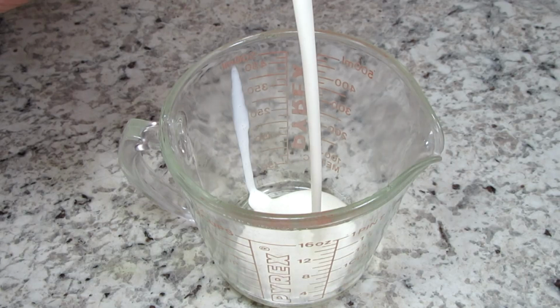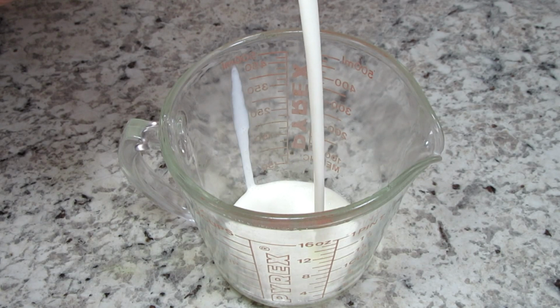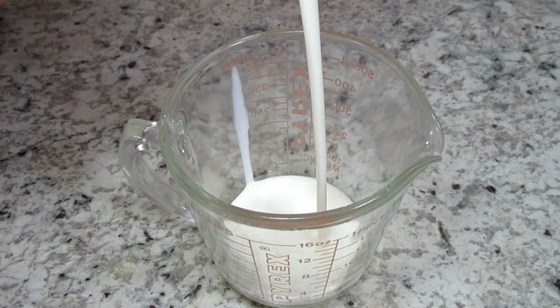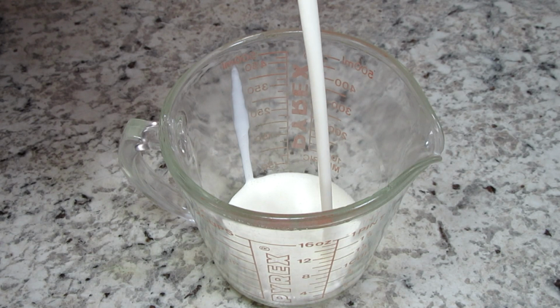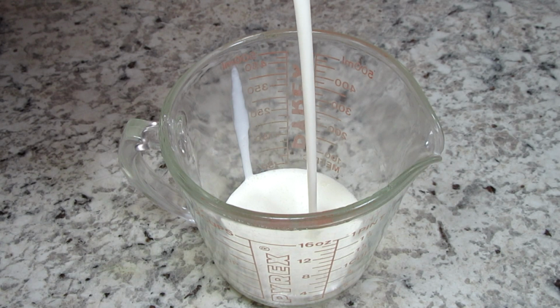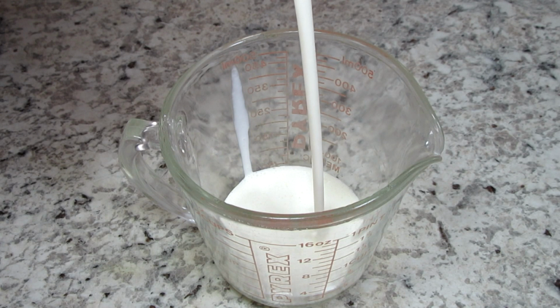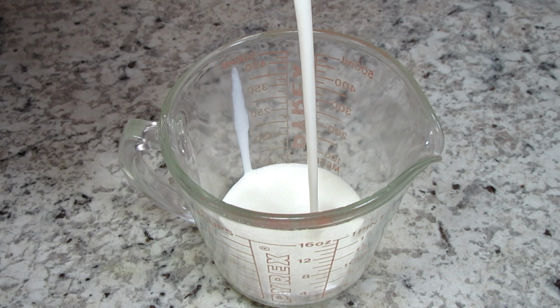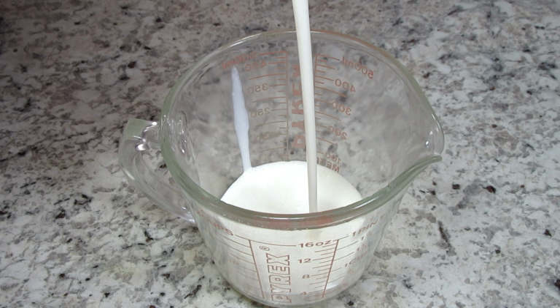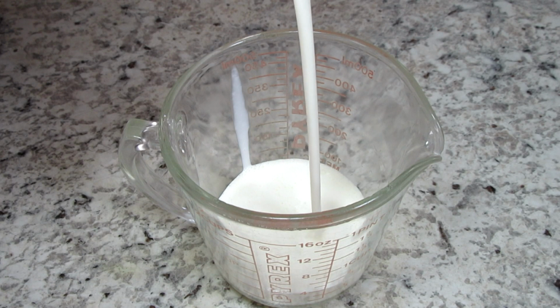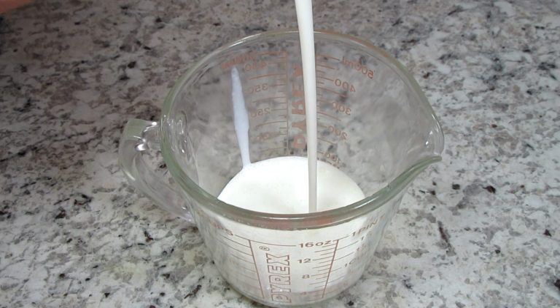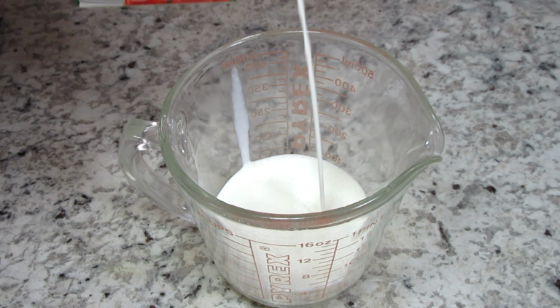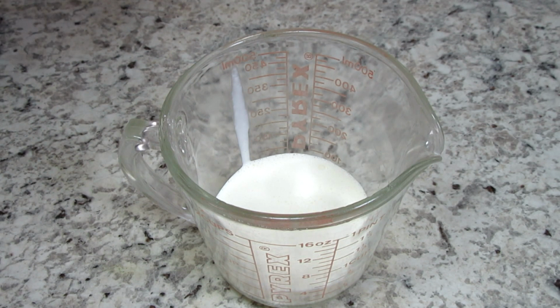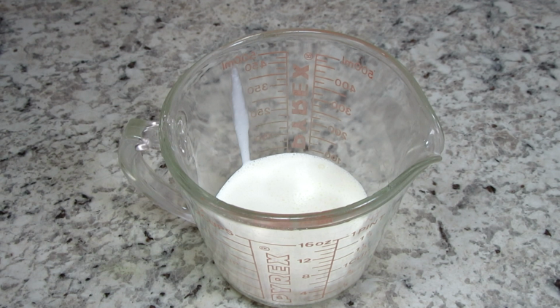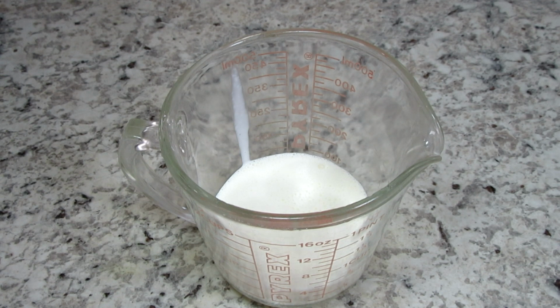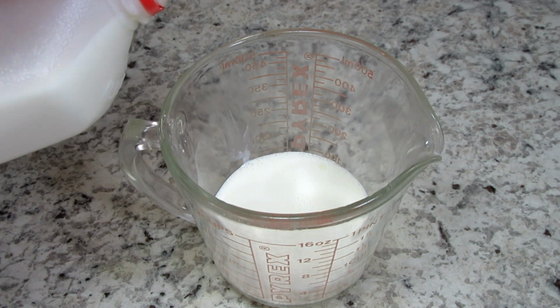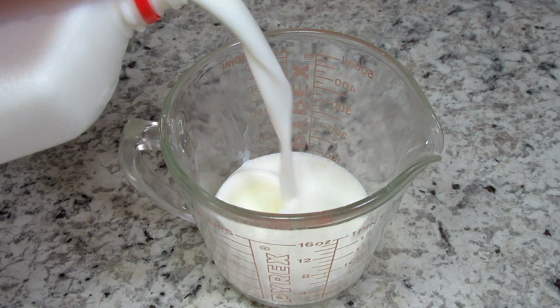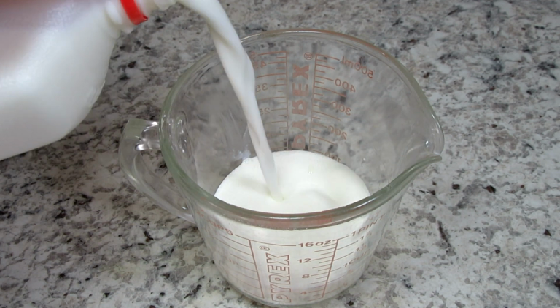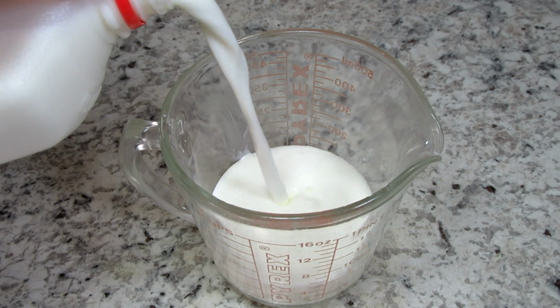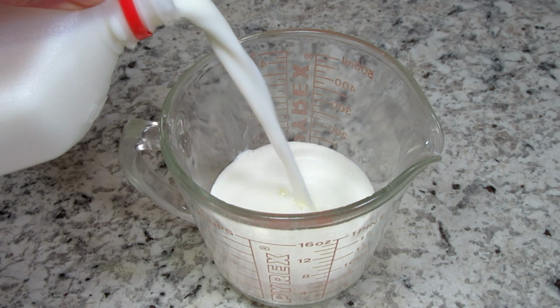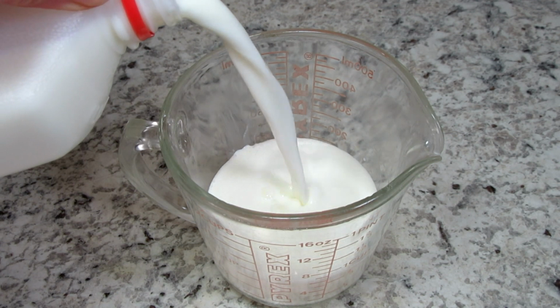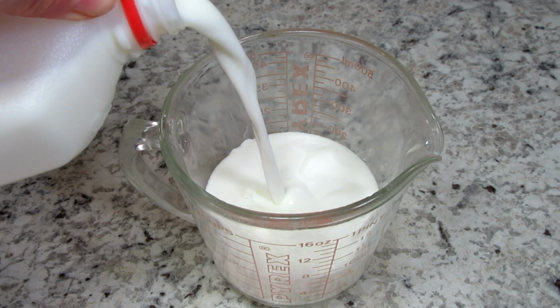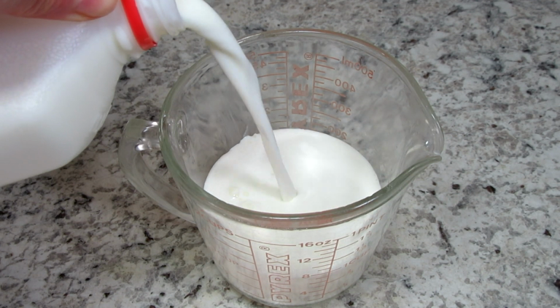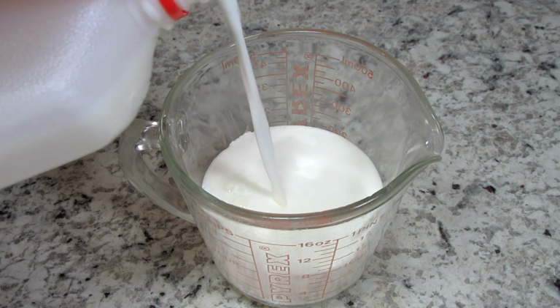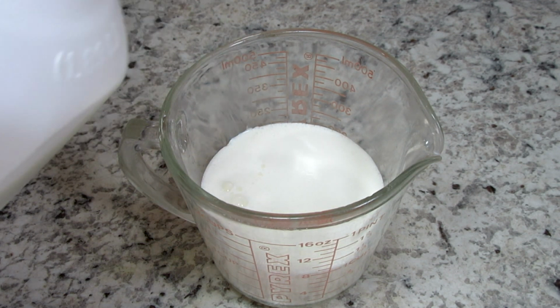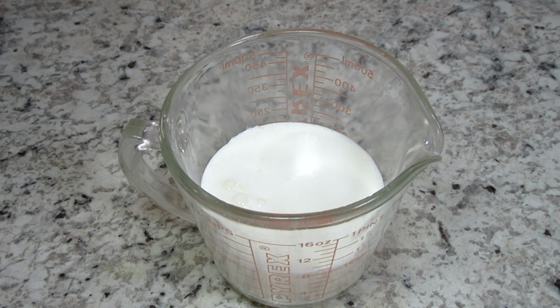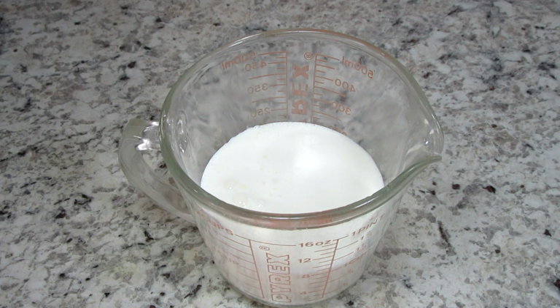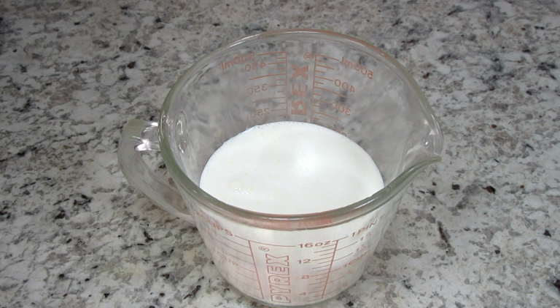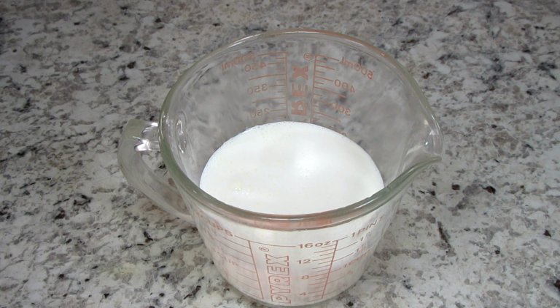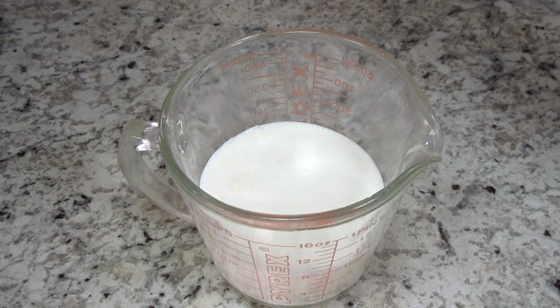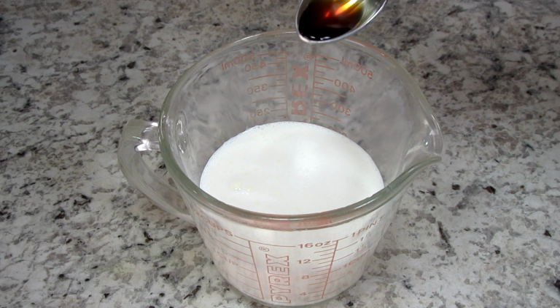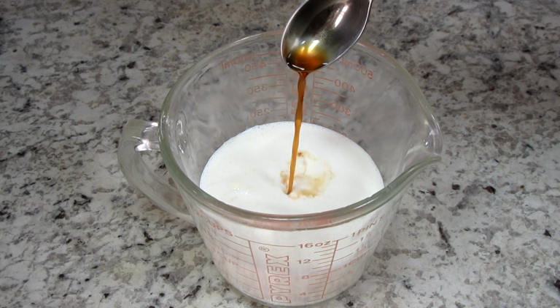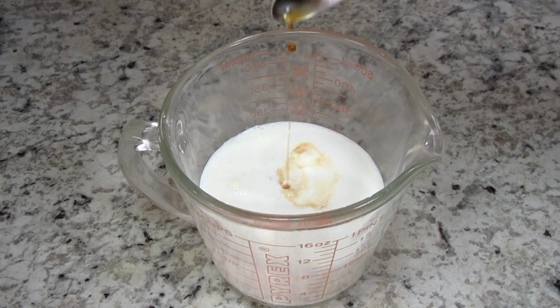Now I'm combining the wet ingredients which is ½ a cup of heavy whipping cream, ½ a cup of cold milk and ½ a teaspoon of vanilla extract. Giving that a stir.